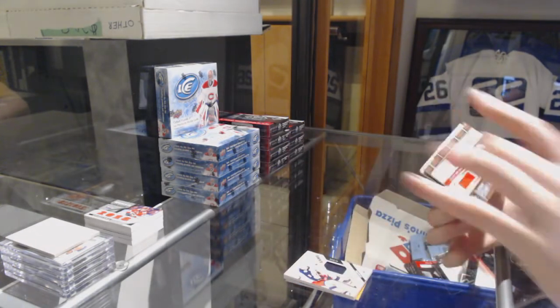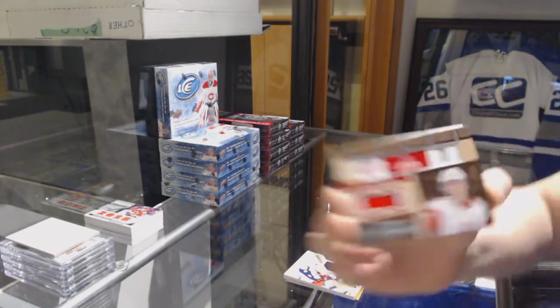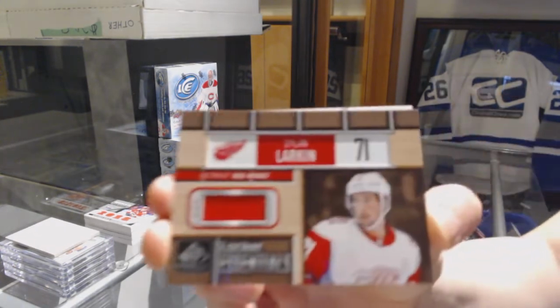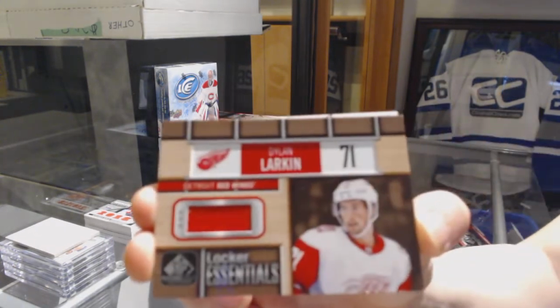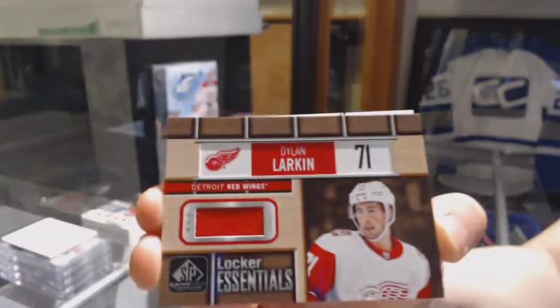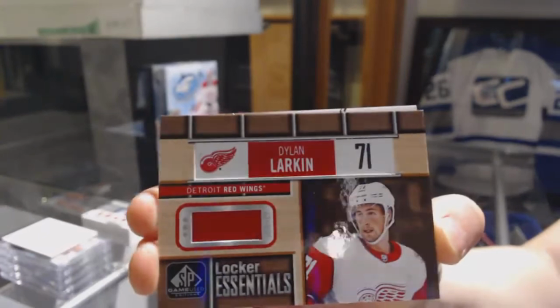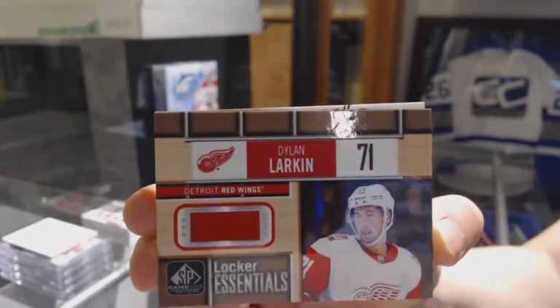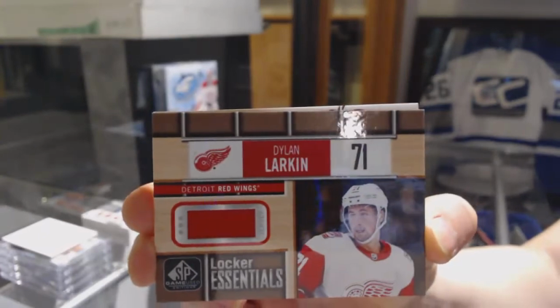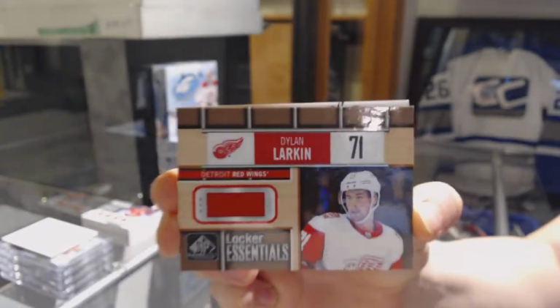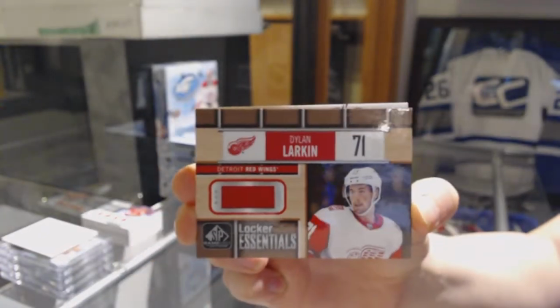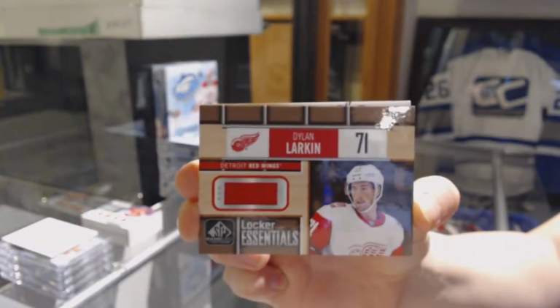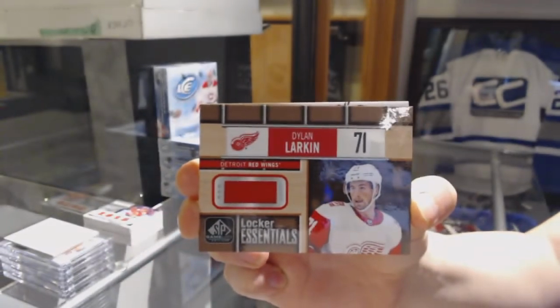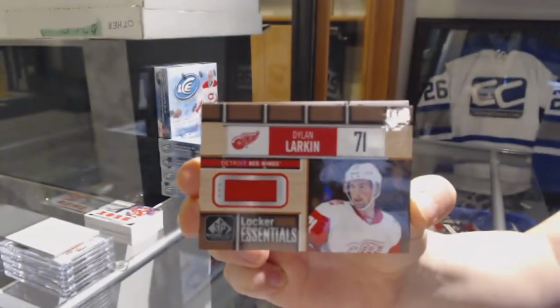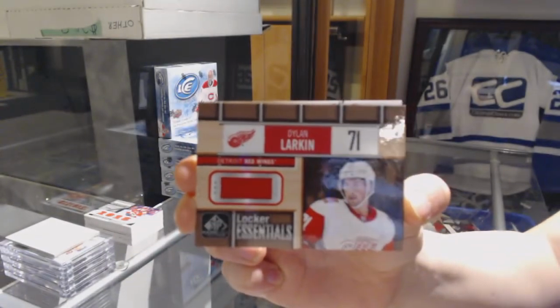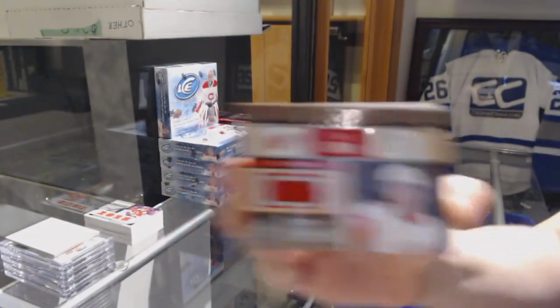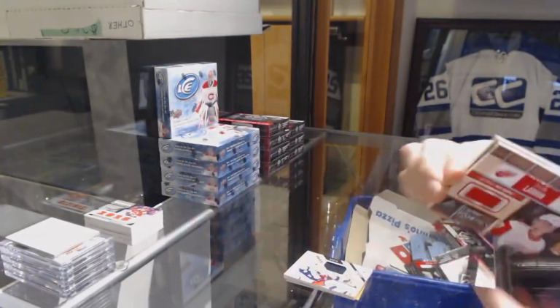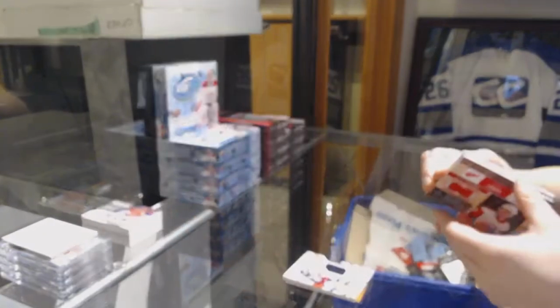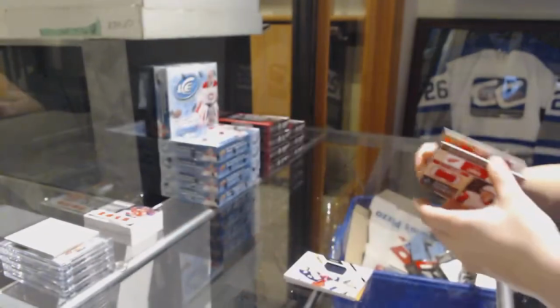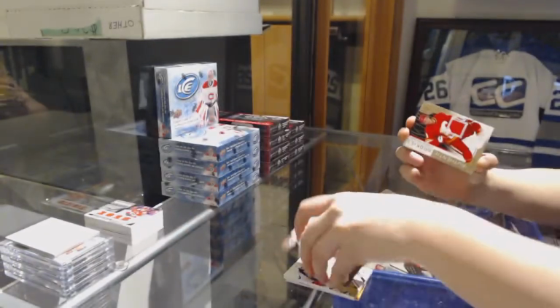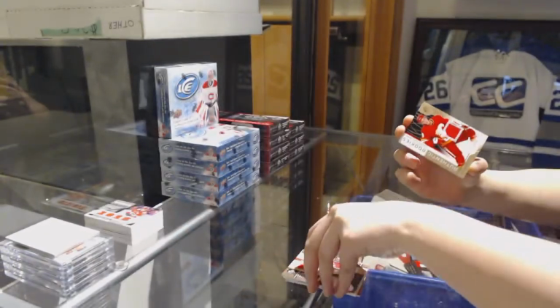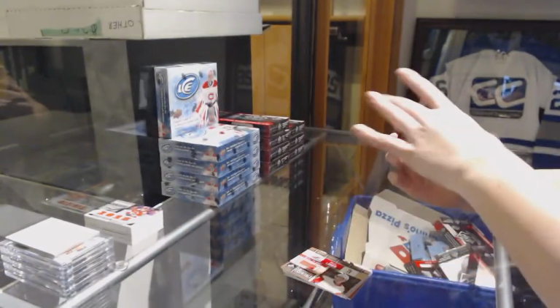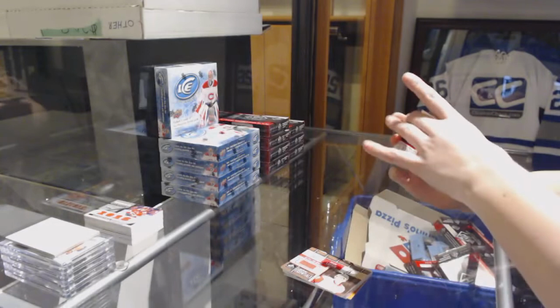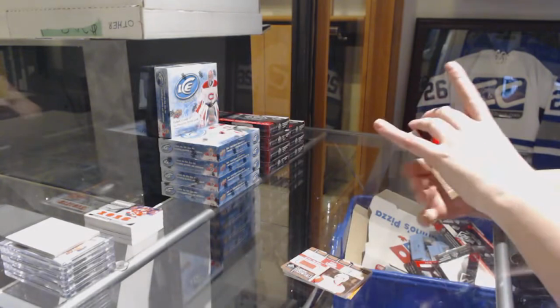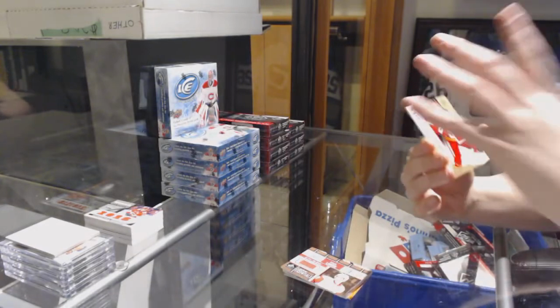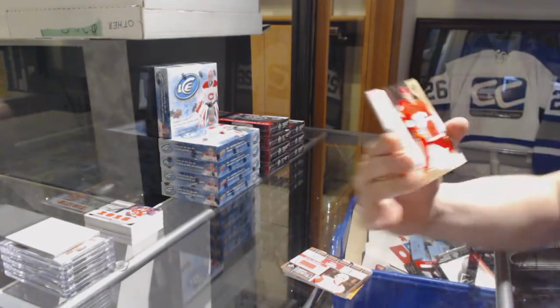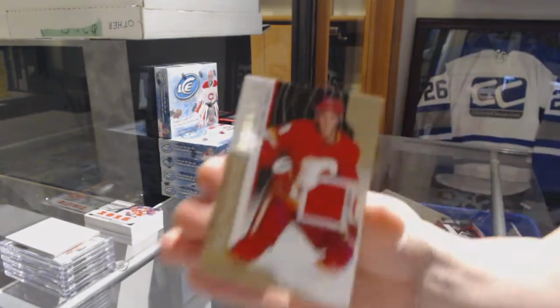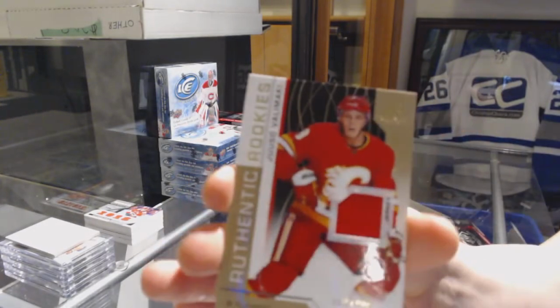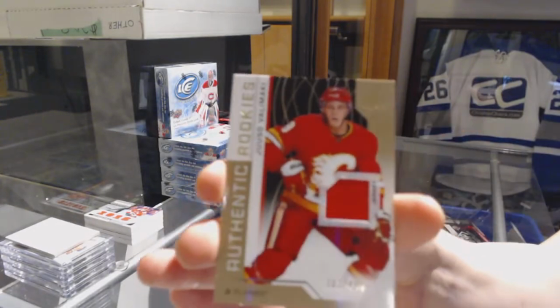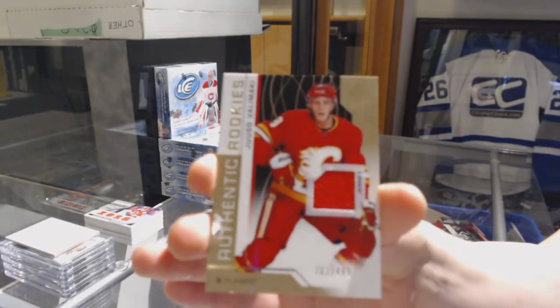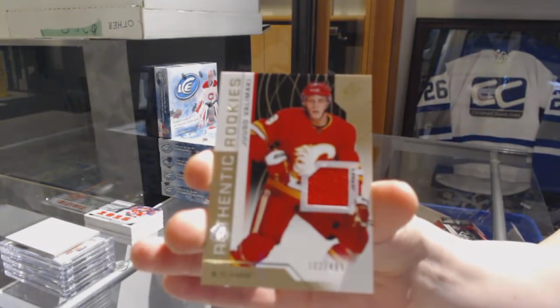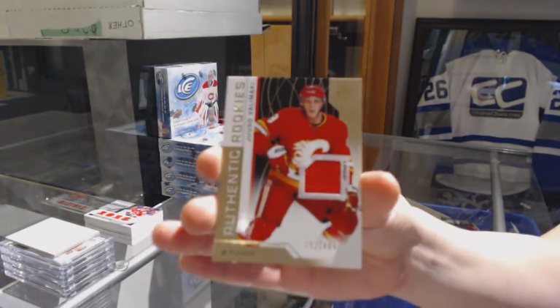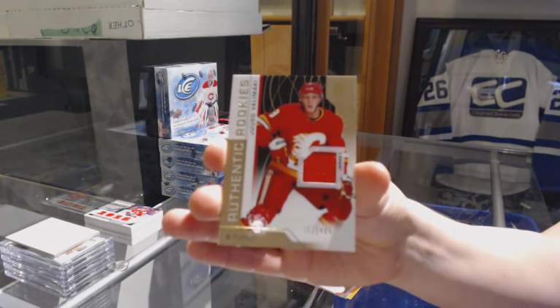Locker essentials with Dylan Larkin for the Red Wings. And an authentic rookie jersey of Yusuf Alameki for the Calgary Flames.